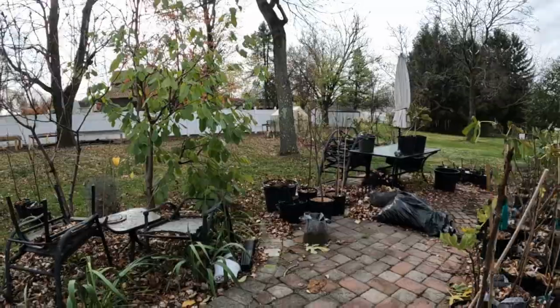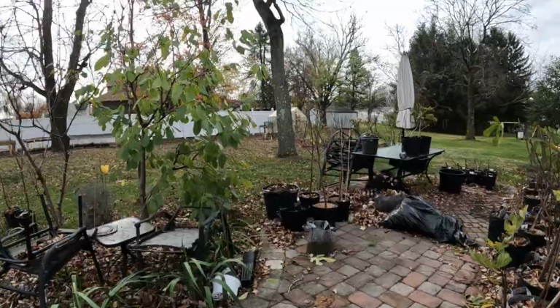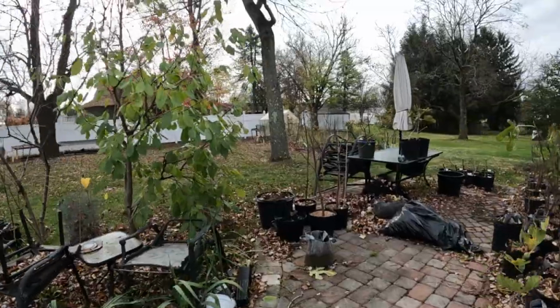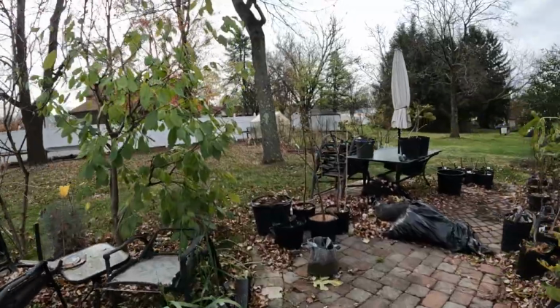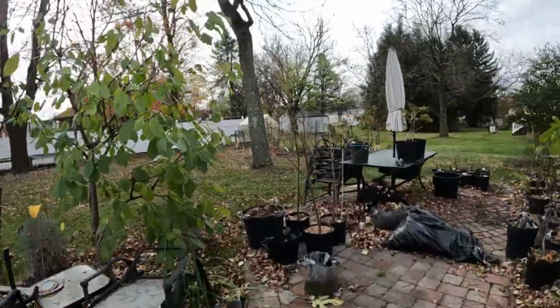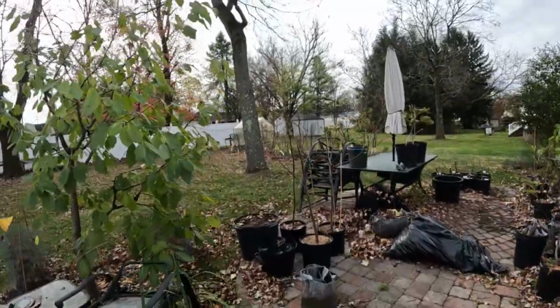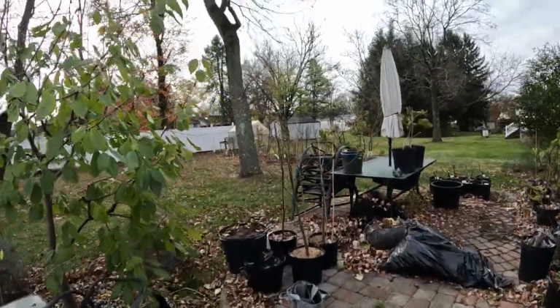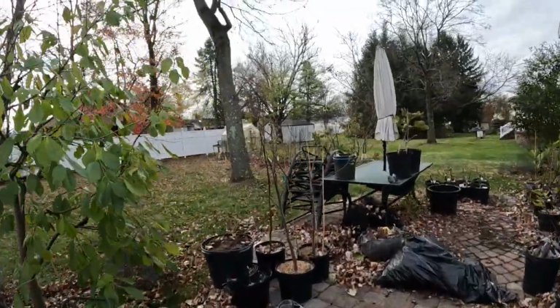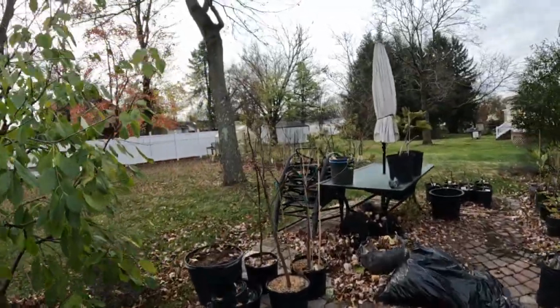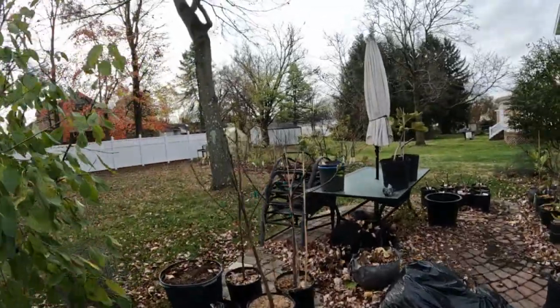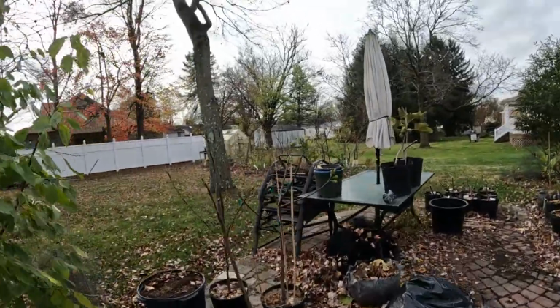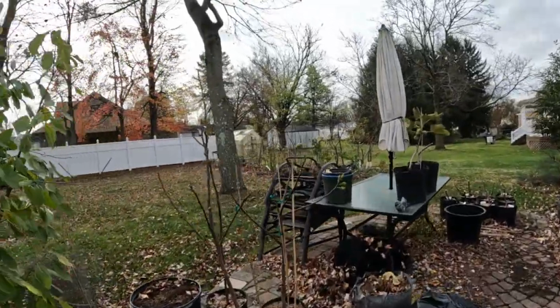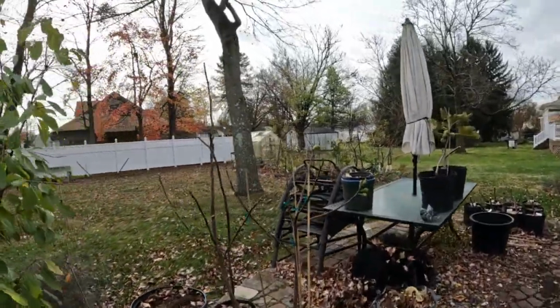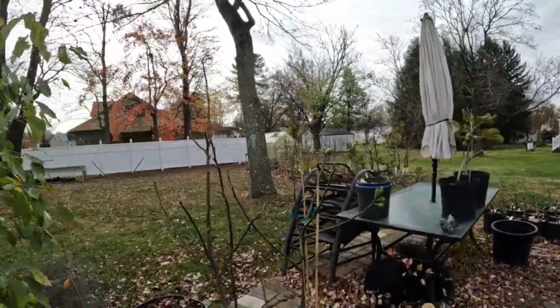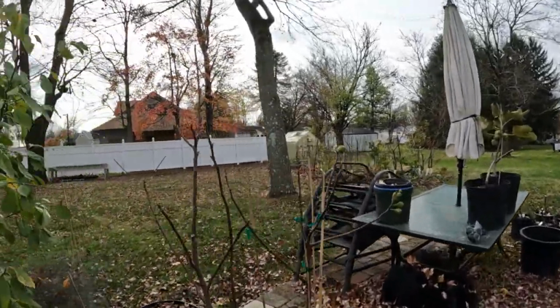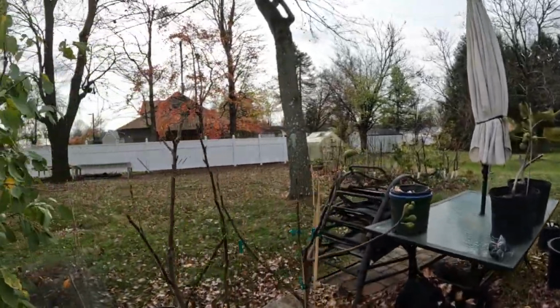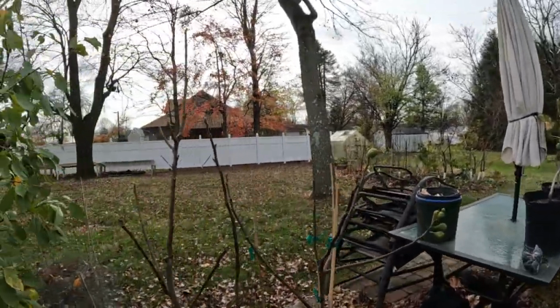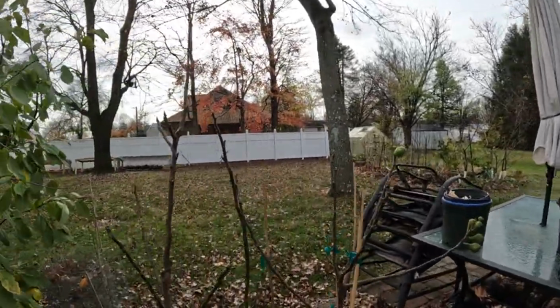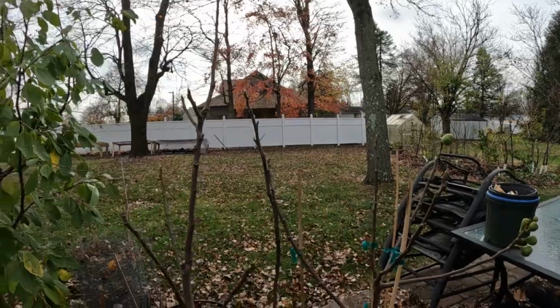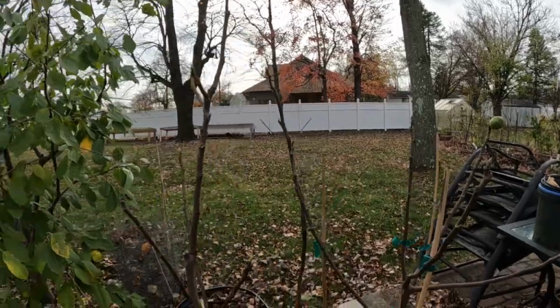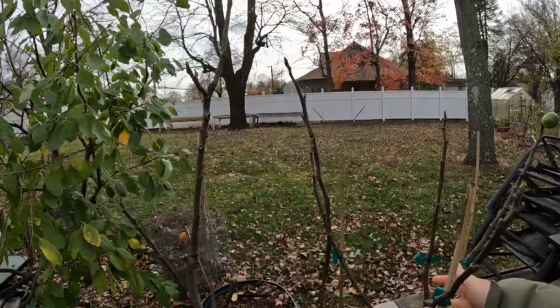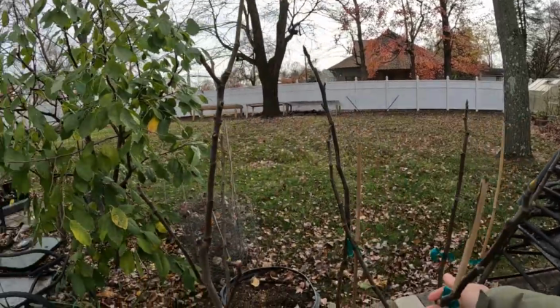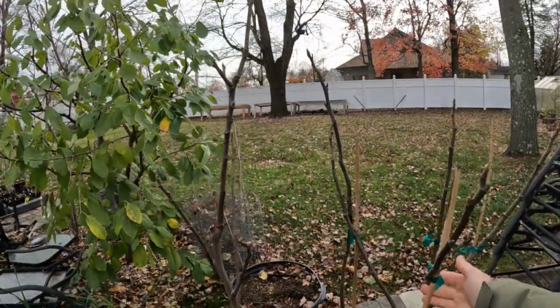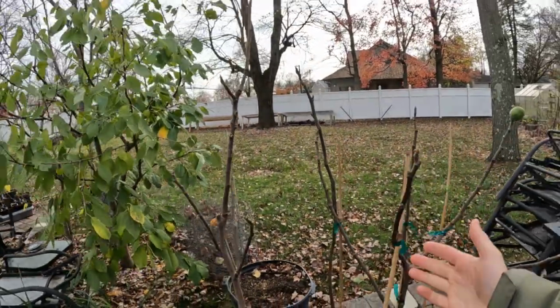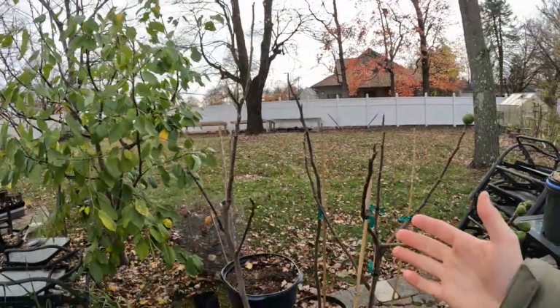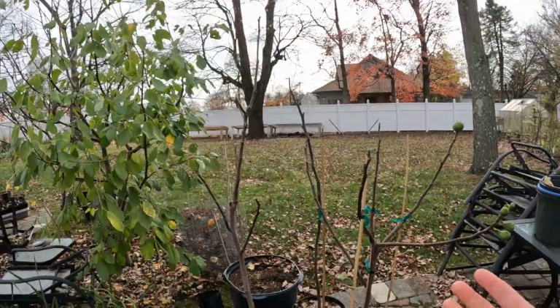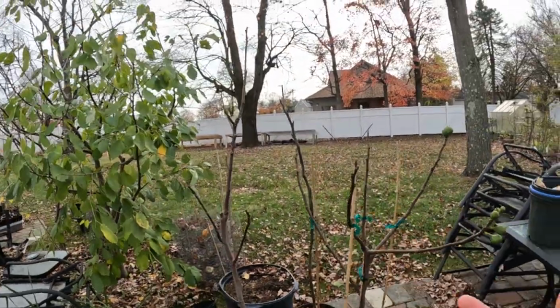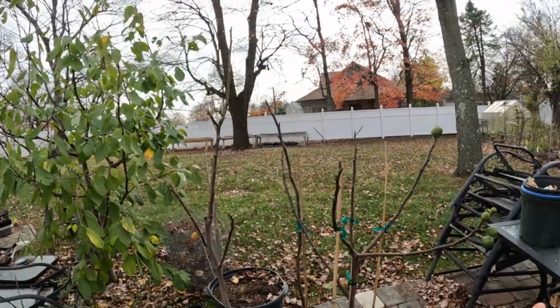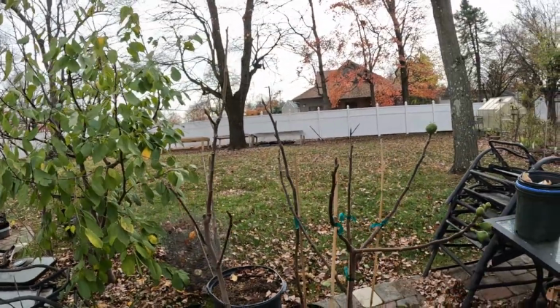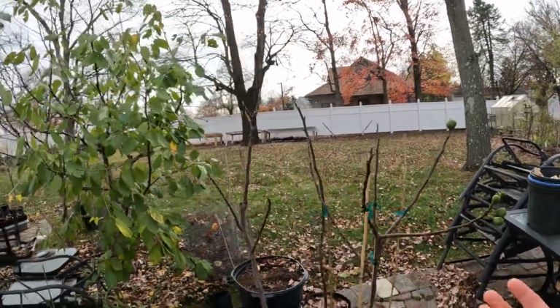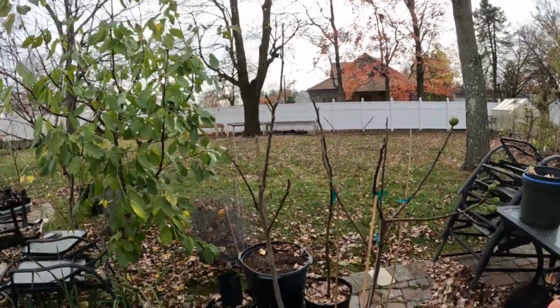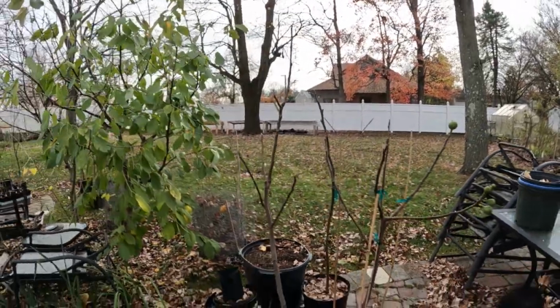All right you guys, this is Ross the Fig Boss. Today I wanted to very quickly show you guys the differences in form that we talked about very recently.